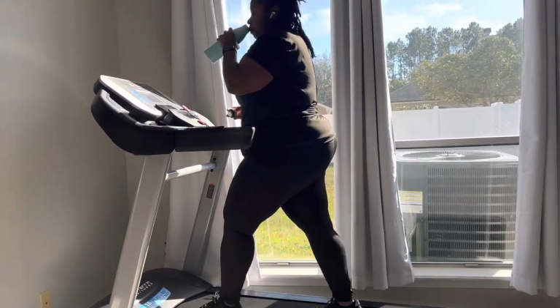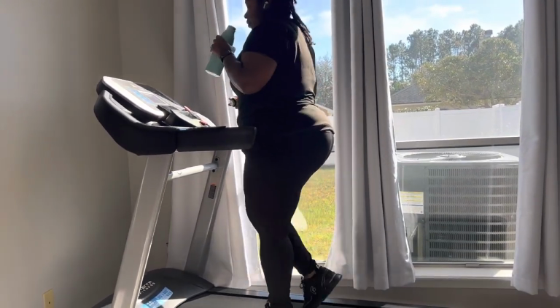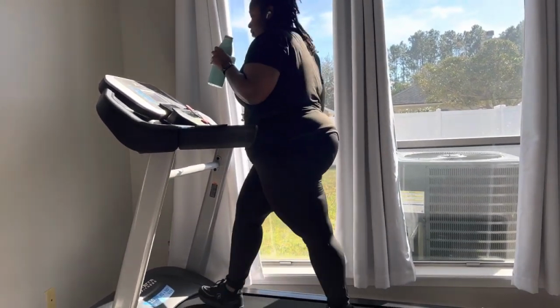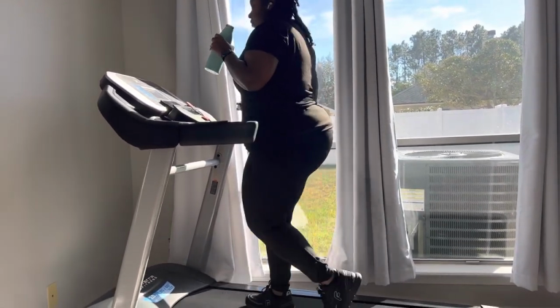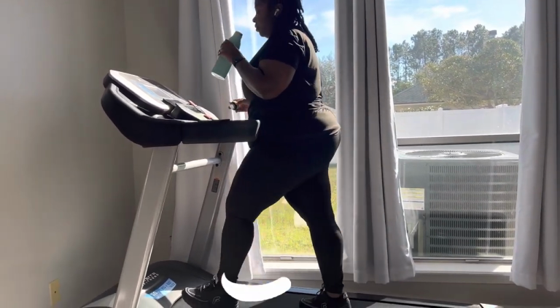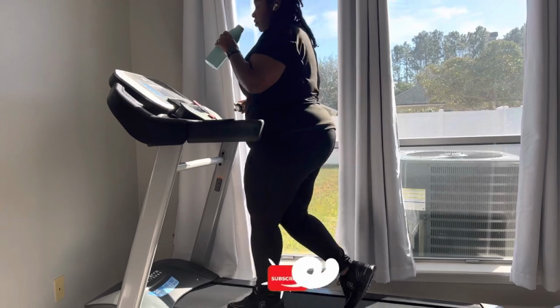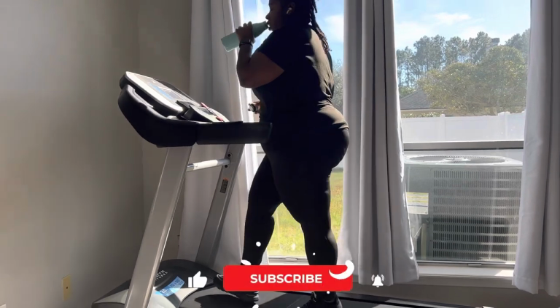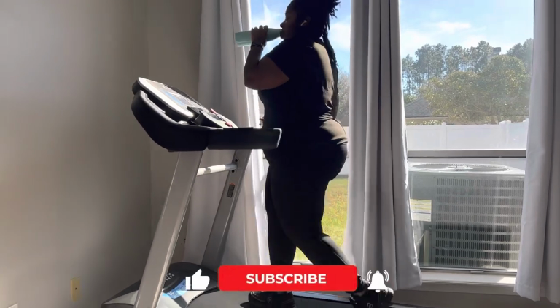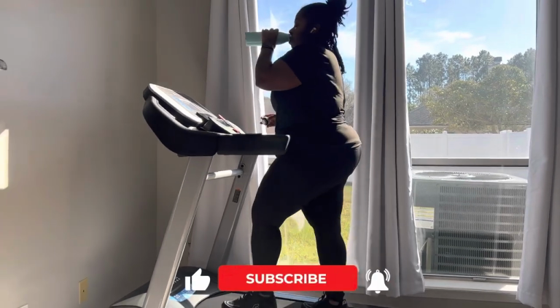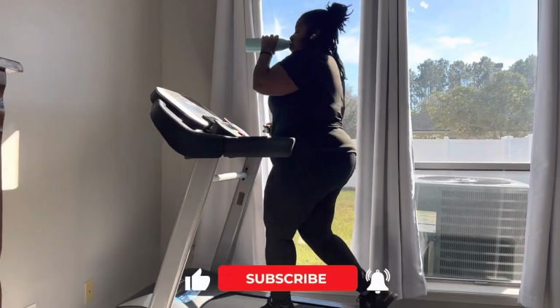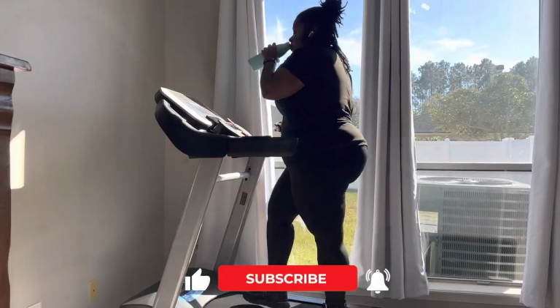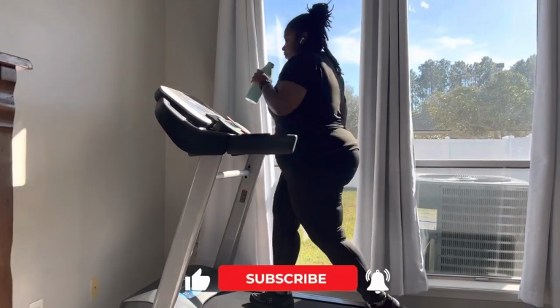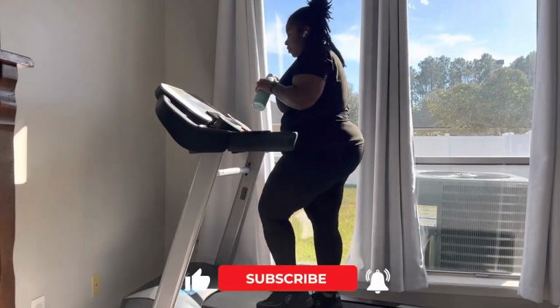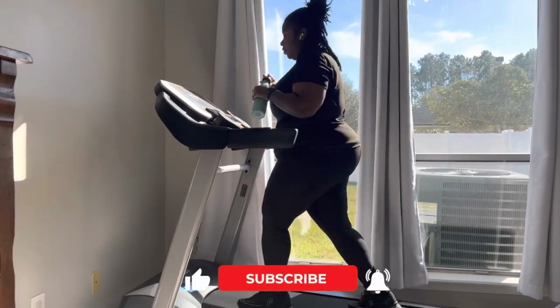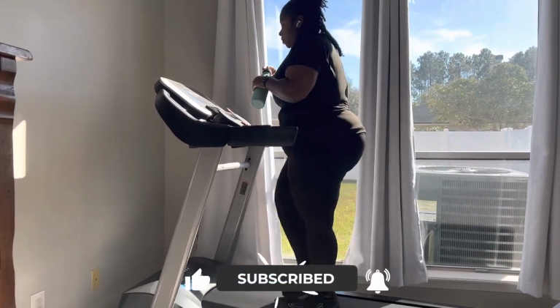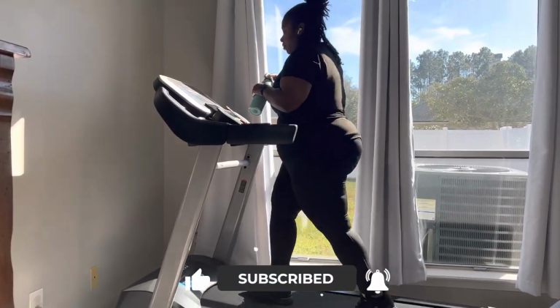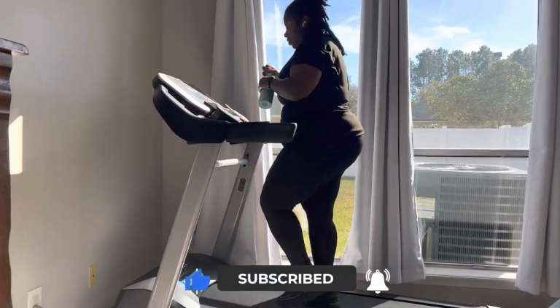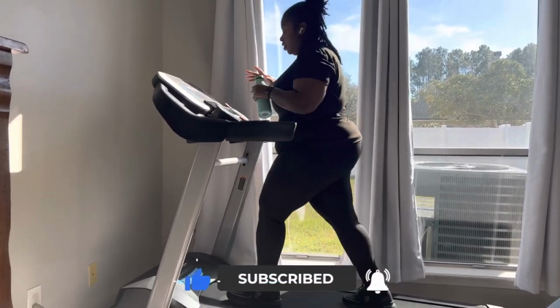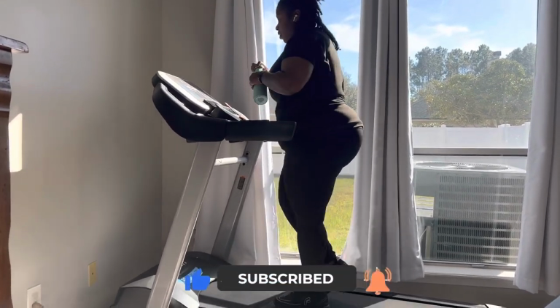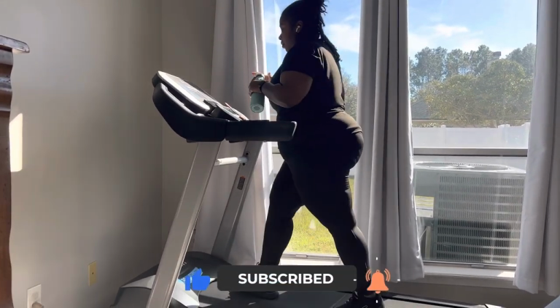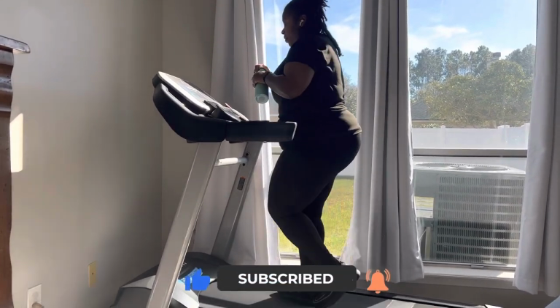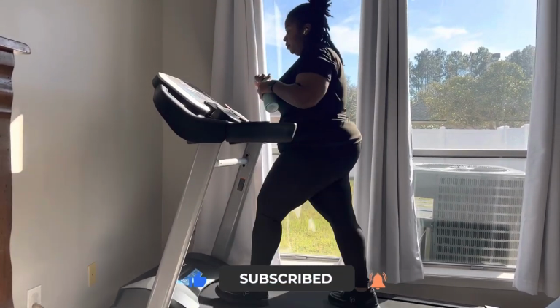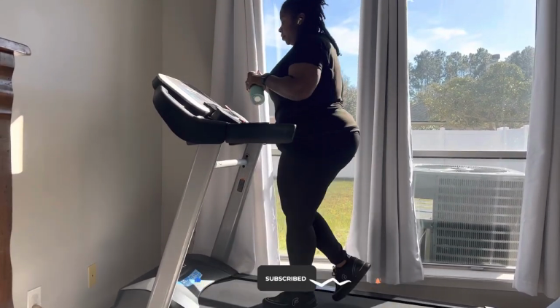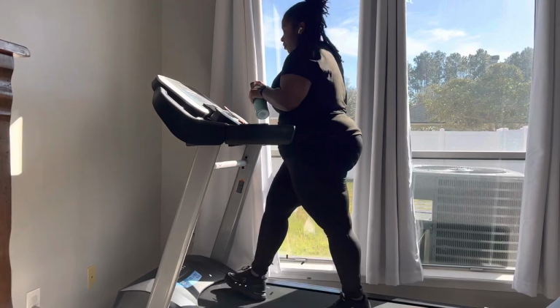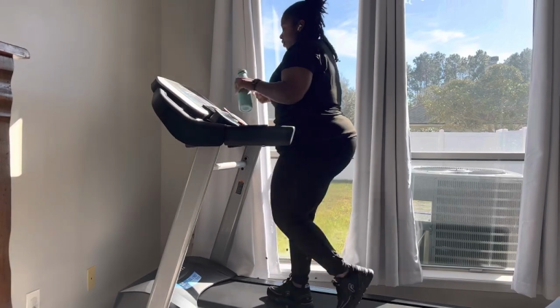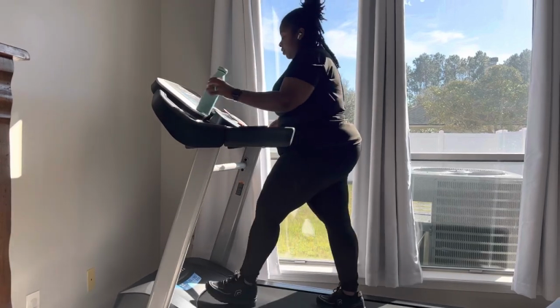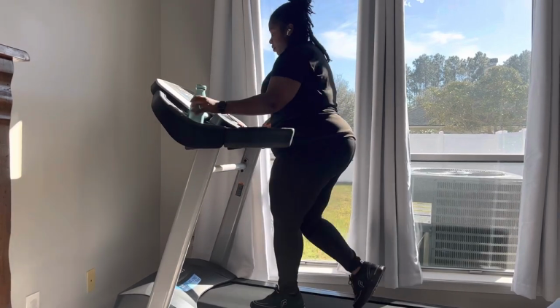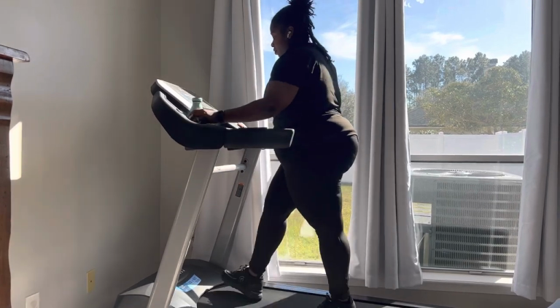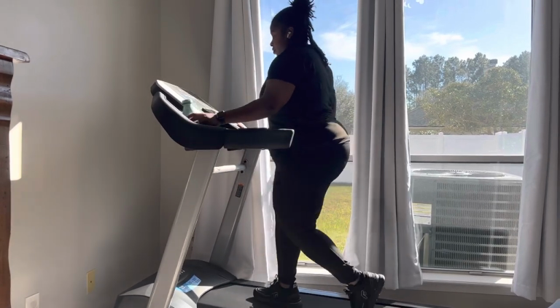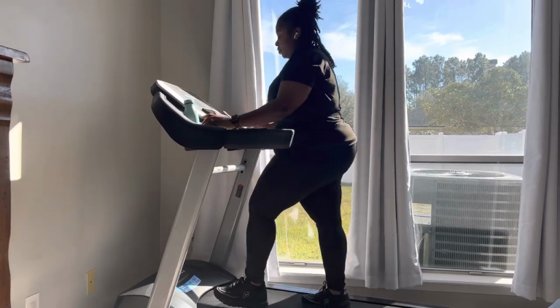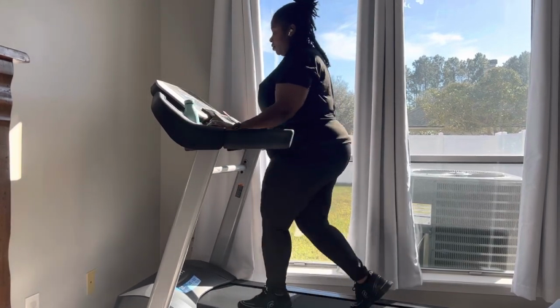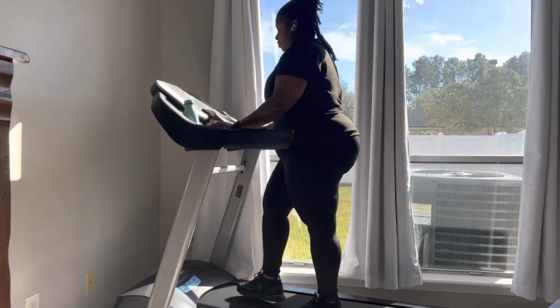Leave me a comment down below — let me know if you have any health goals for the upcoming year. I'll see you guys in the next one, bye!